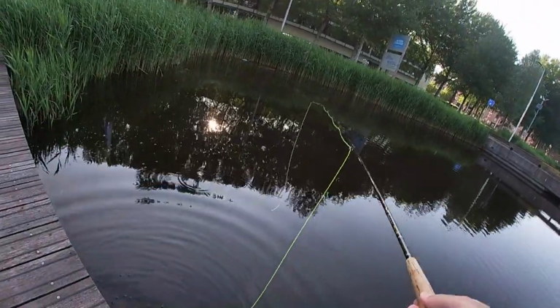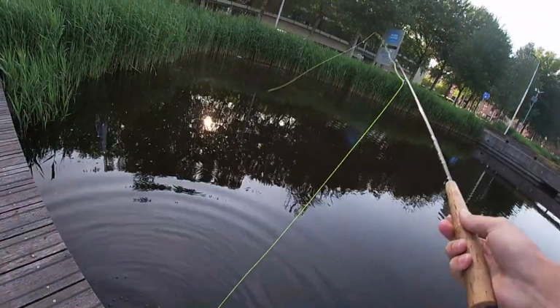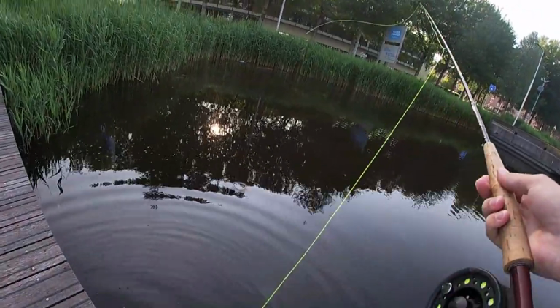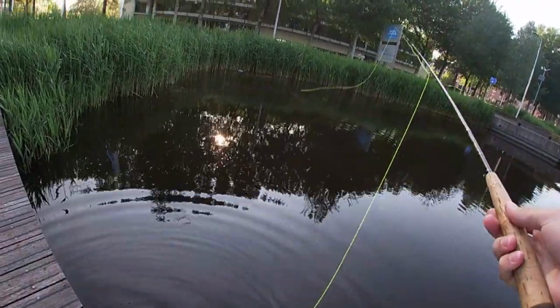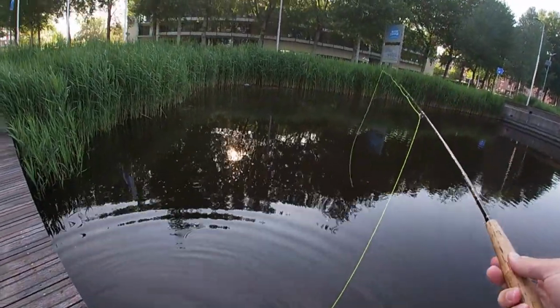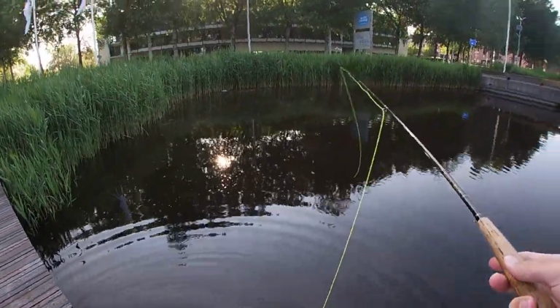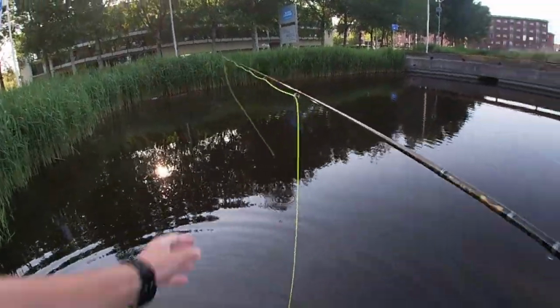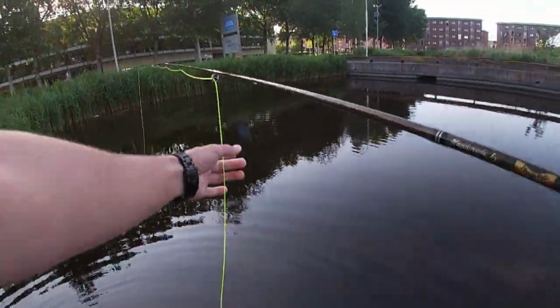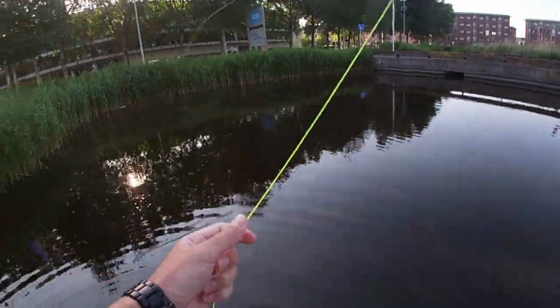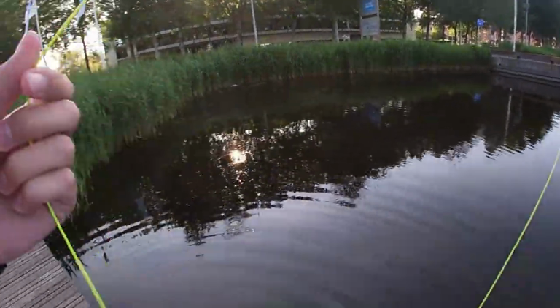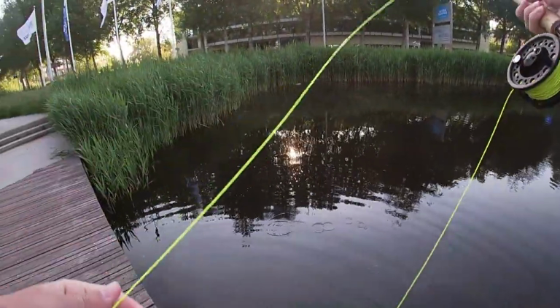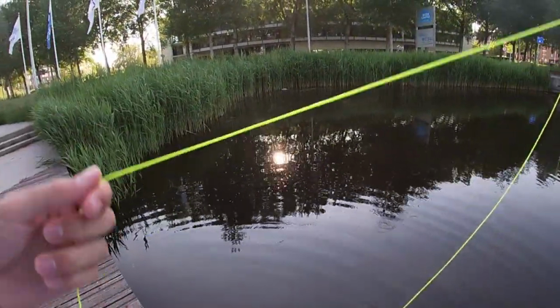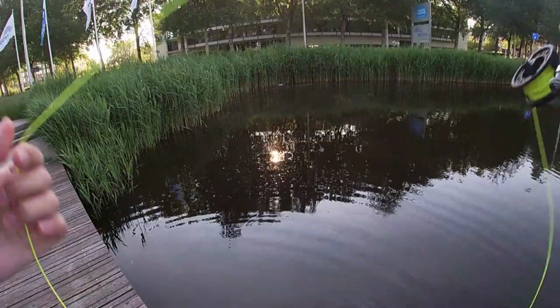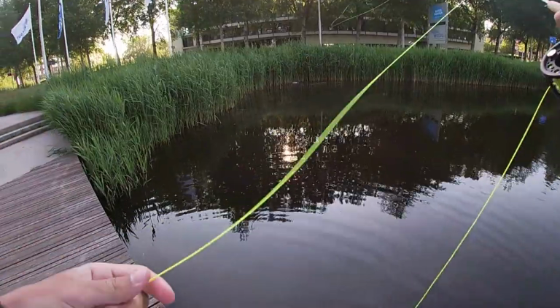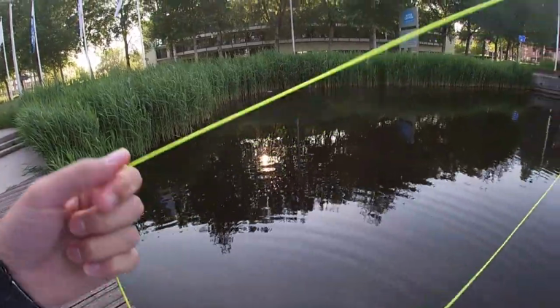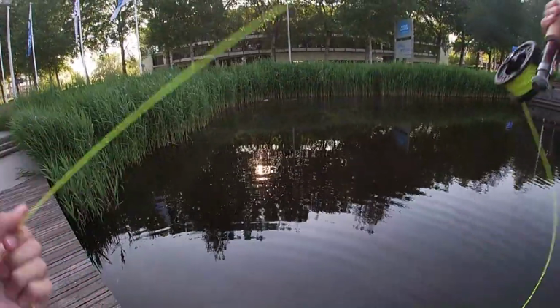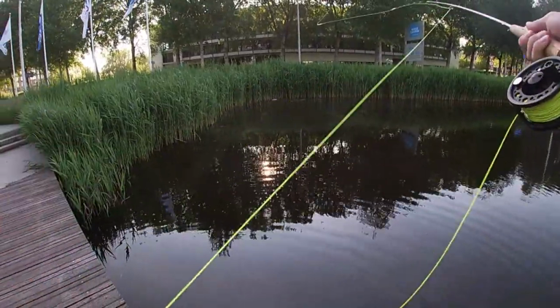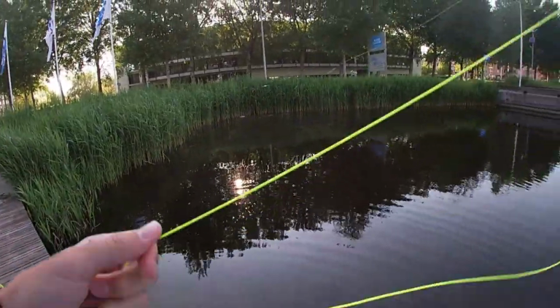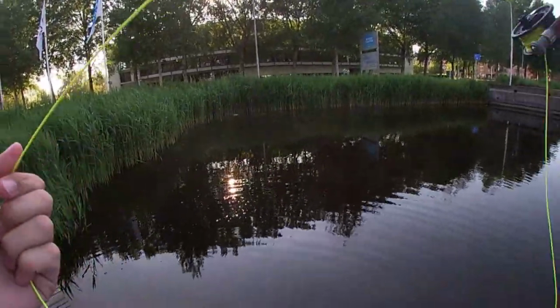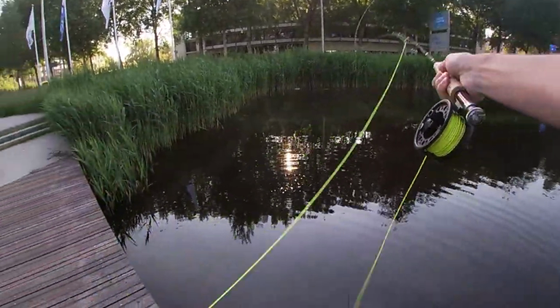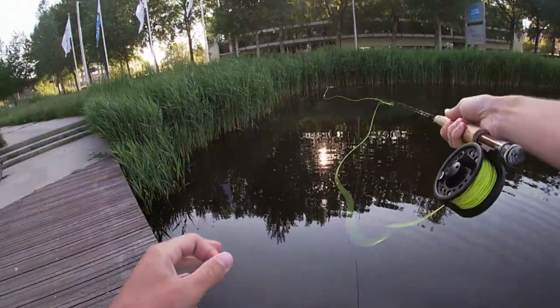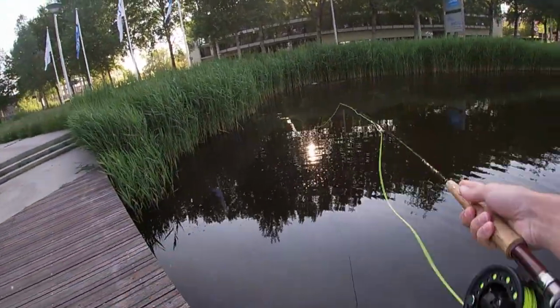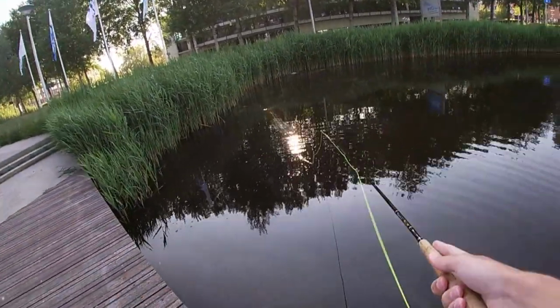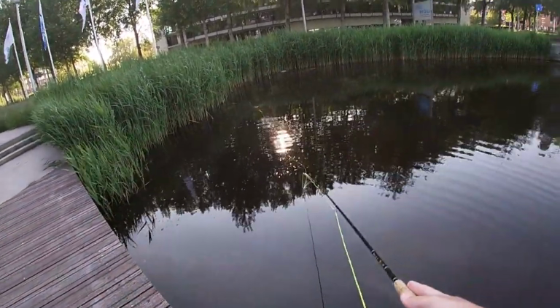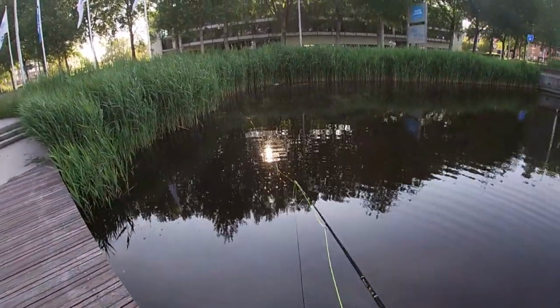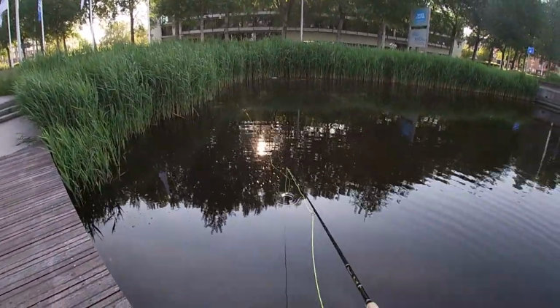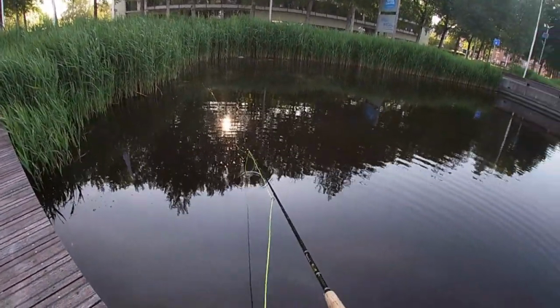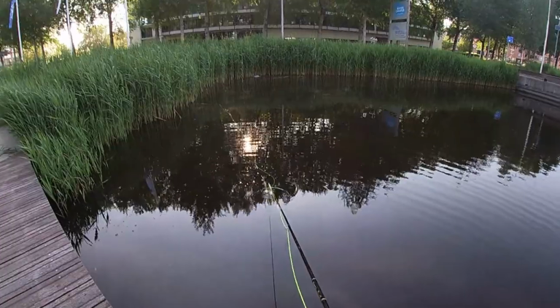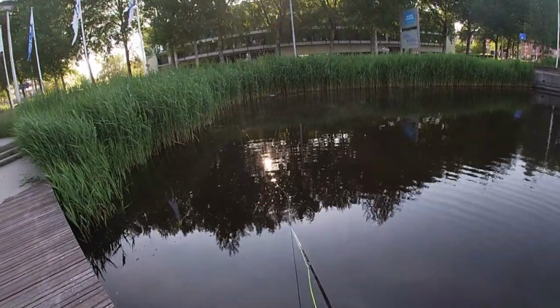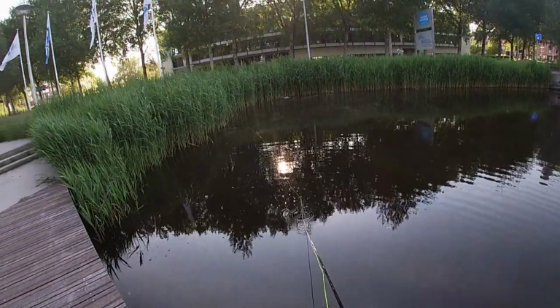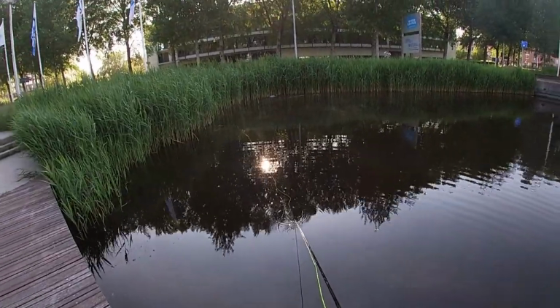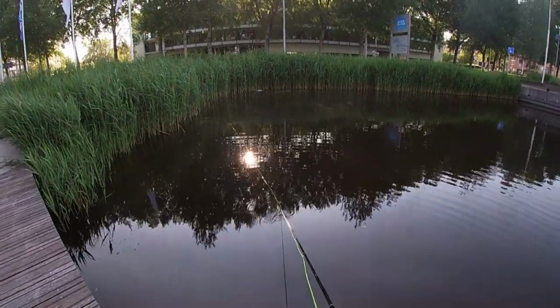That was a perfect example of what I was talking about — seeing the fish on the surface, and then as I see them, throw the fly in there, and they attack pretty much.